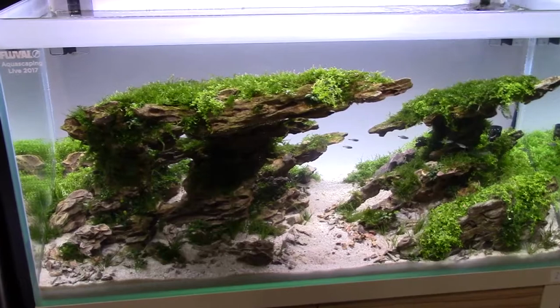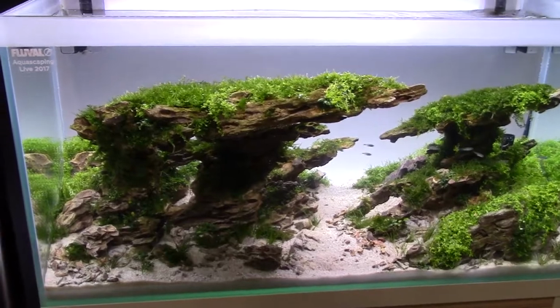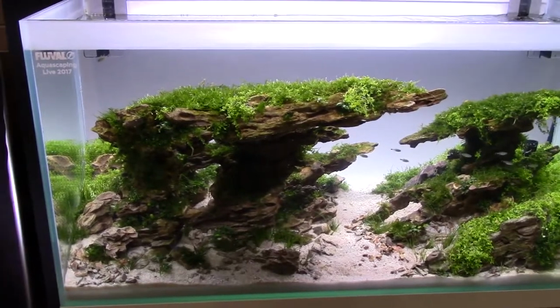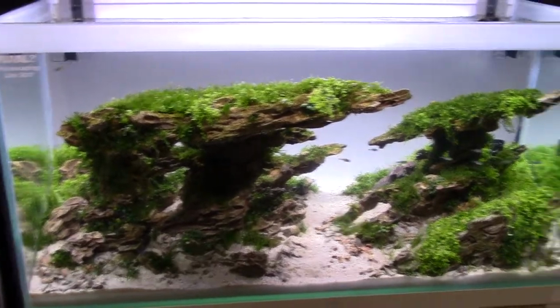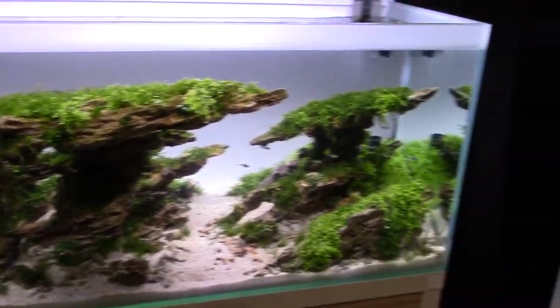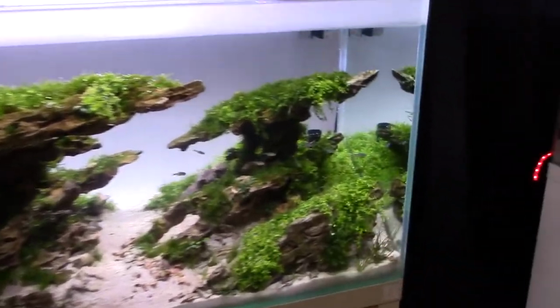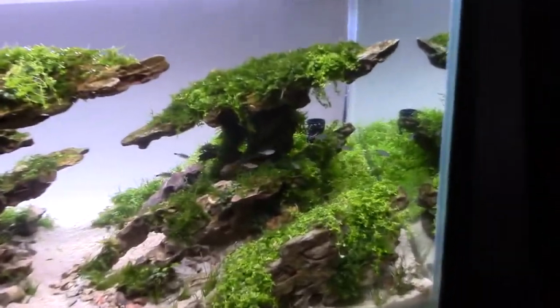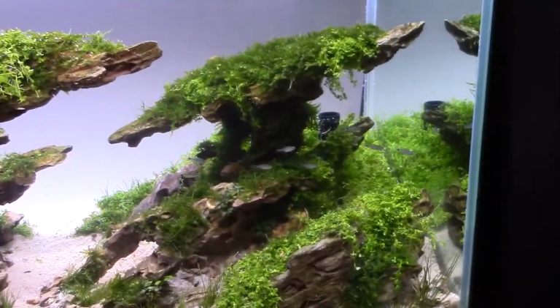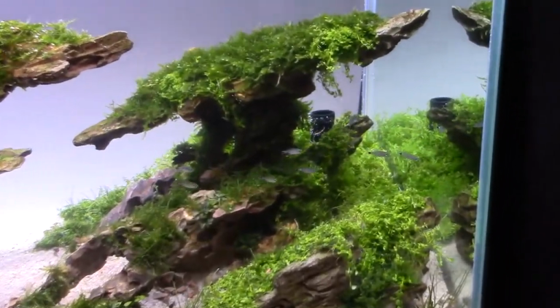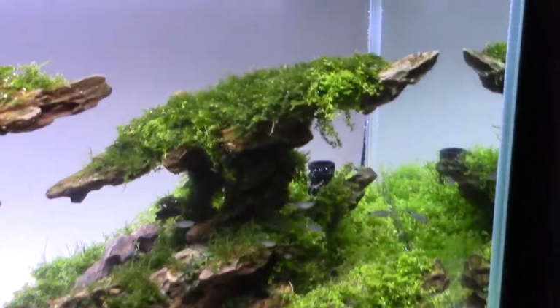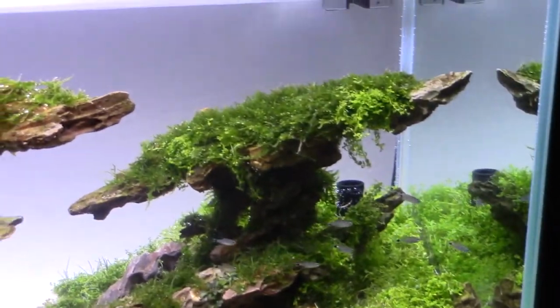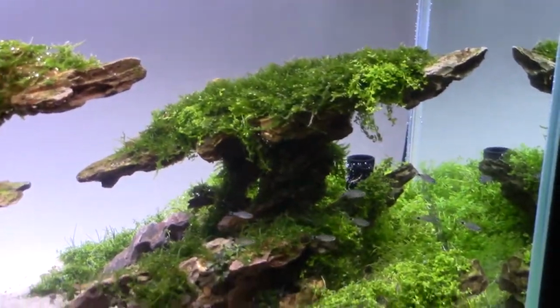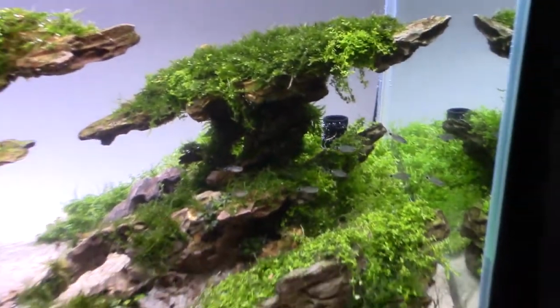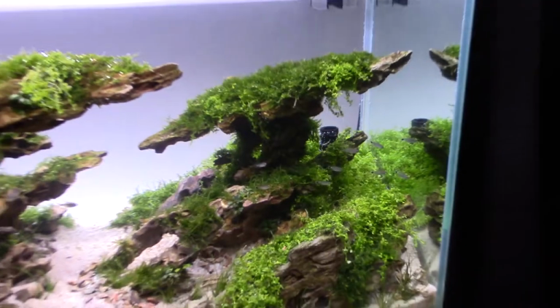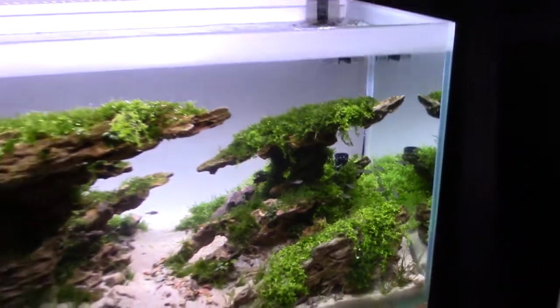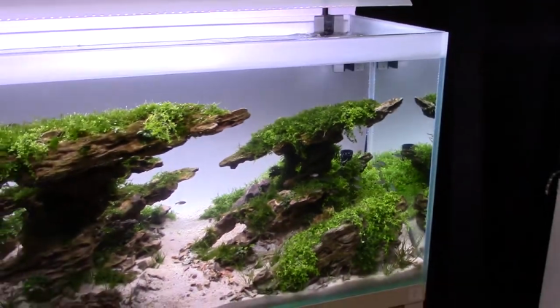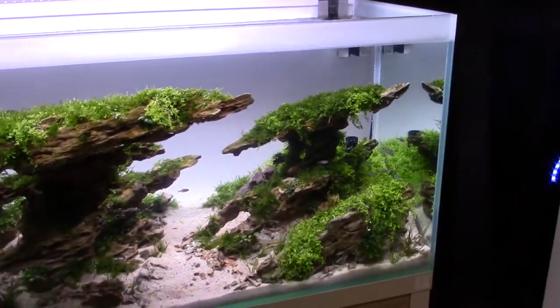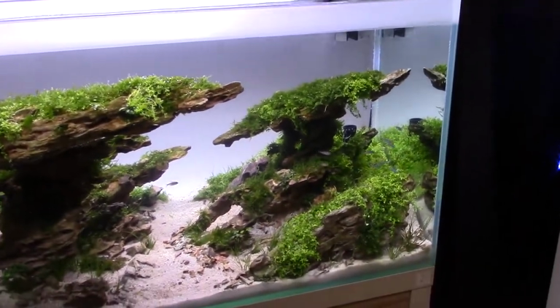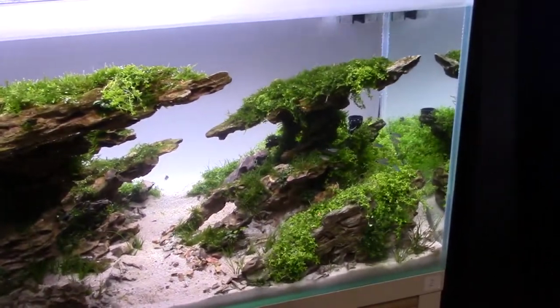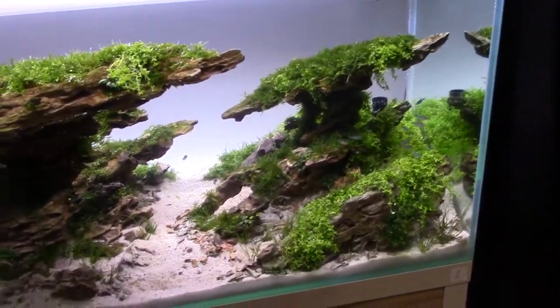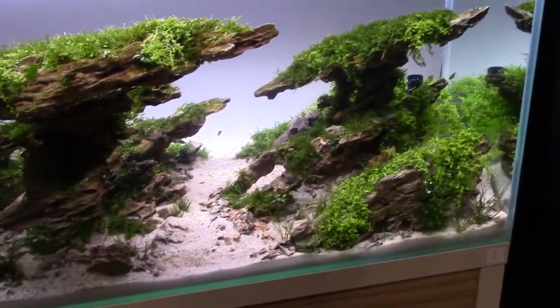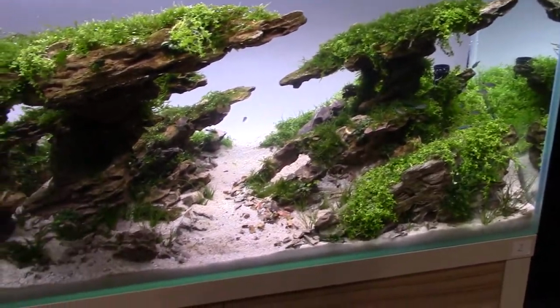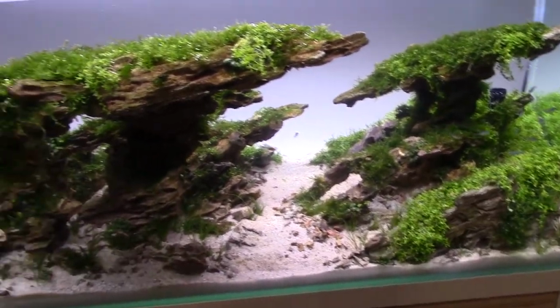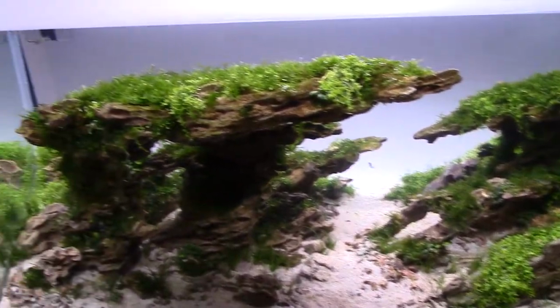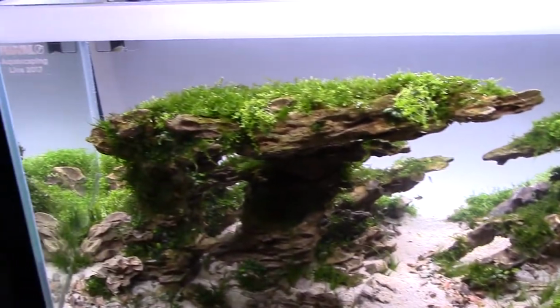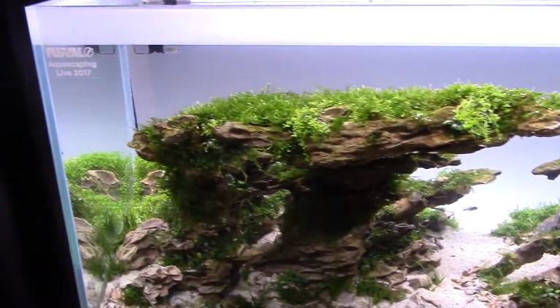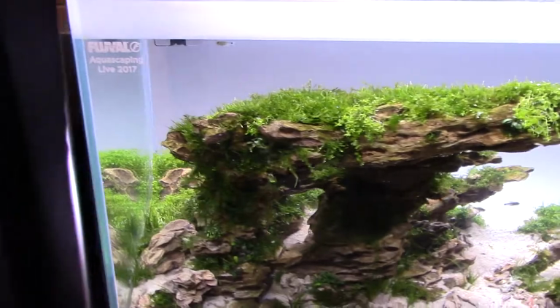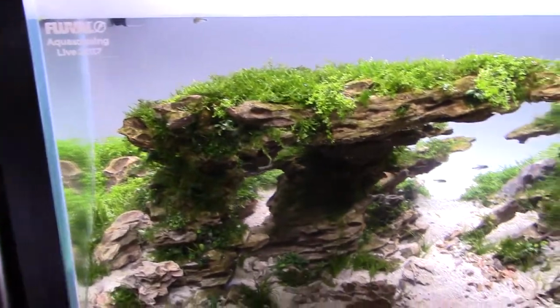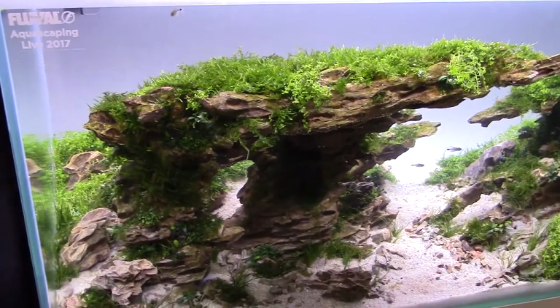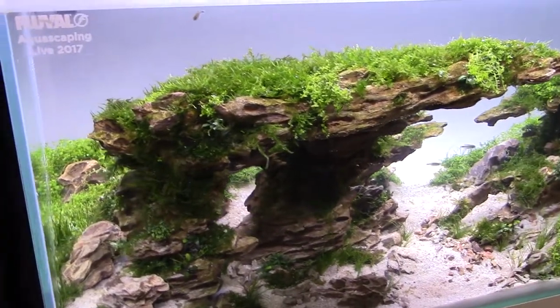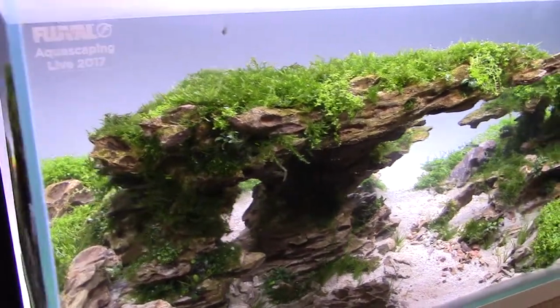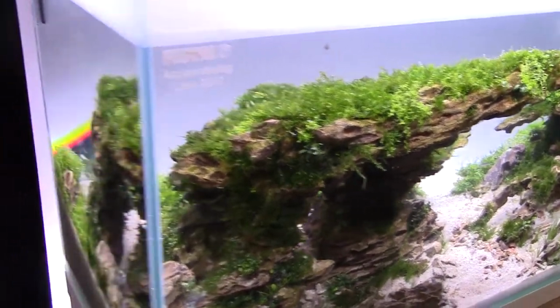Here's a tank that I voted for. Great use of moss and other things to kind of decorate each rock, which allows for a lot of perspective.